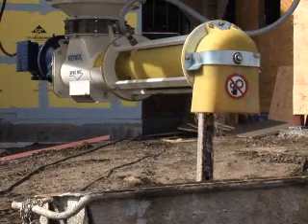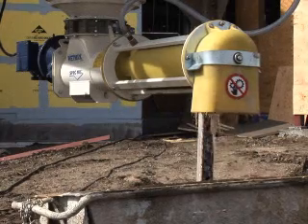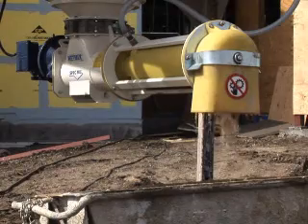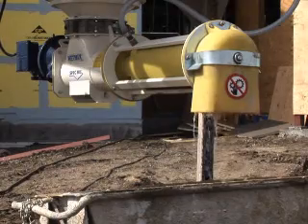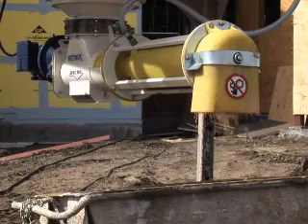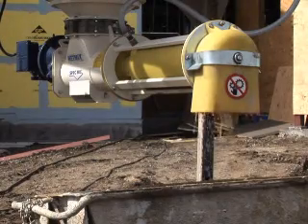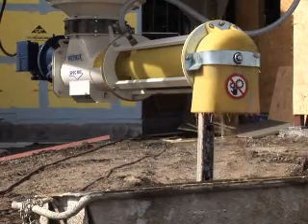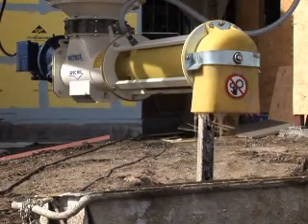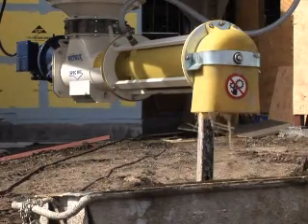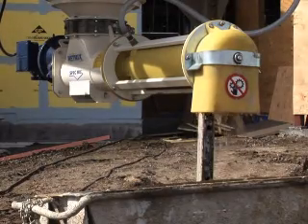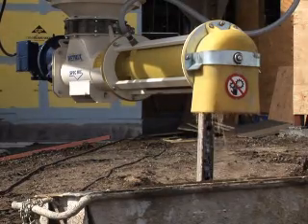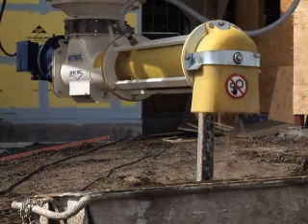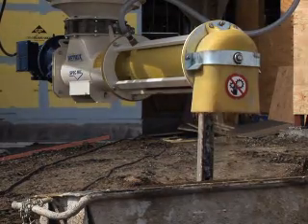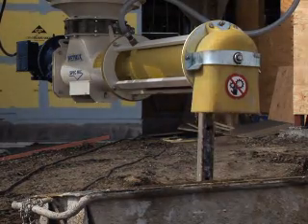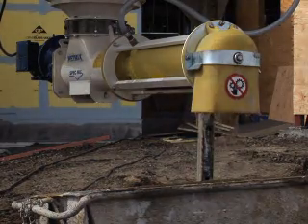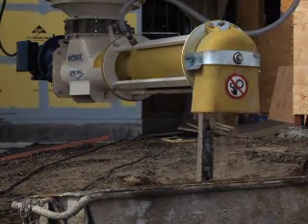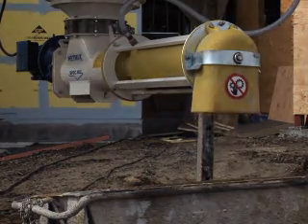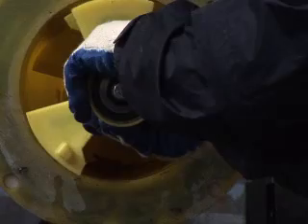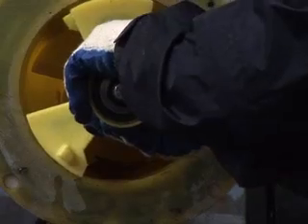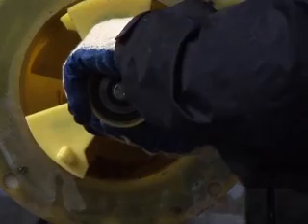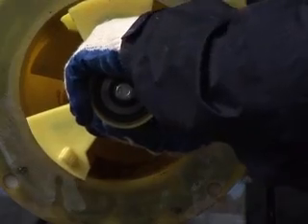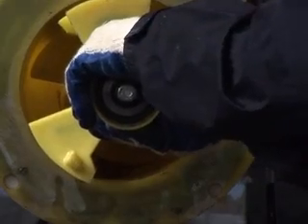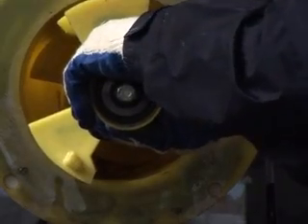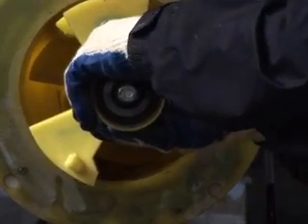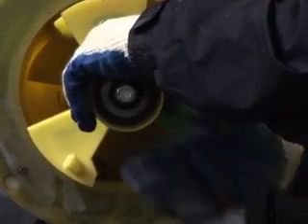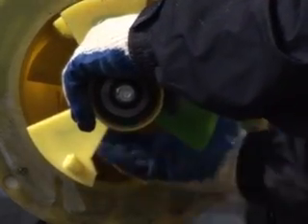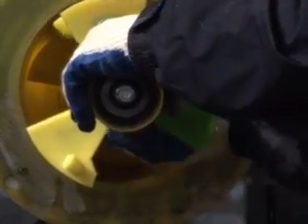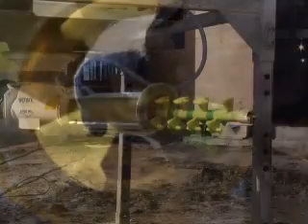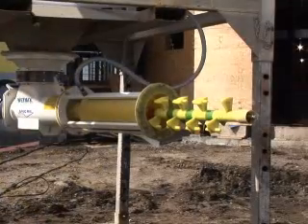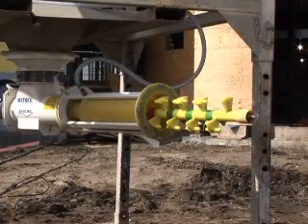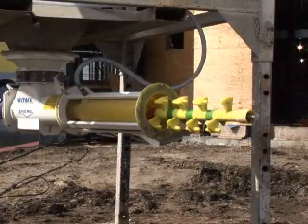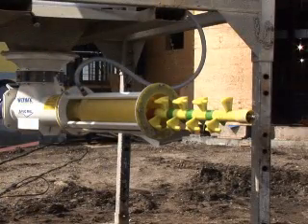The D2W's automatic clean-out cycle makes daily washing labor-free. There's no disassembly, no wrenching, no spraying — just push a button. The patented mixing chamber, shaft, and paddles resist product build-up.